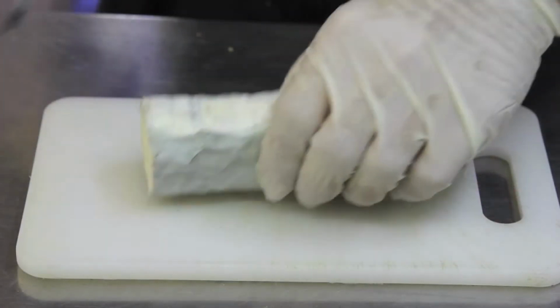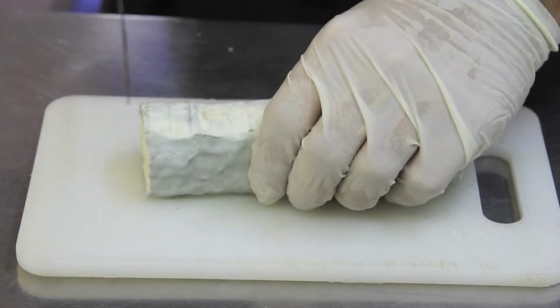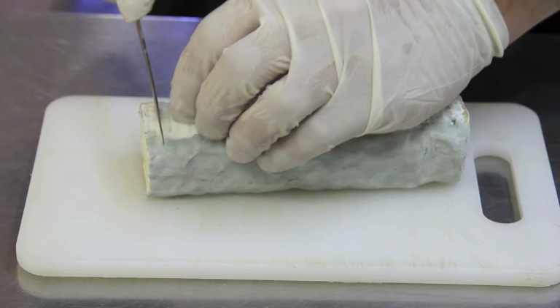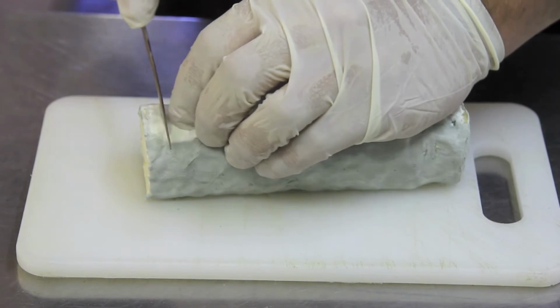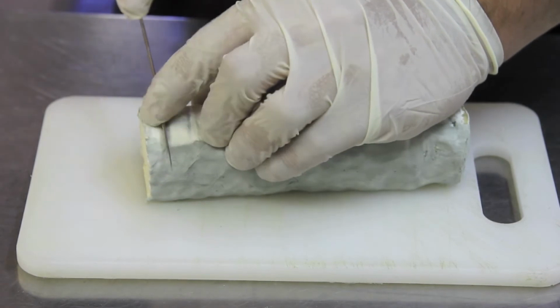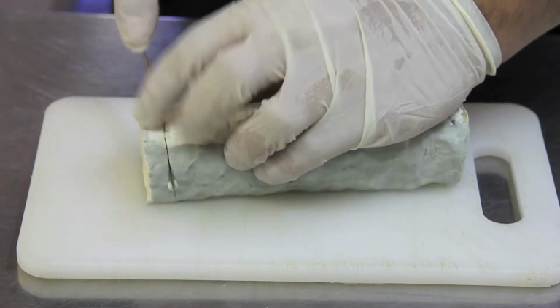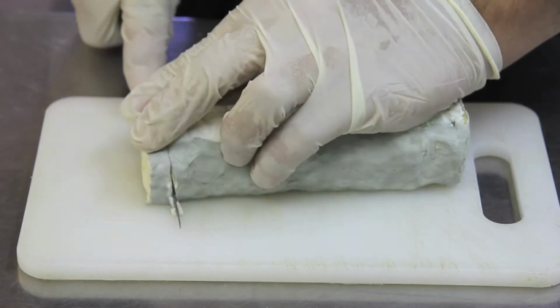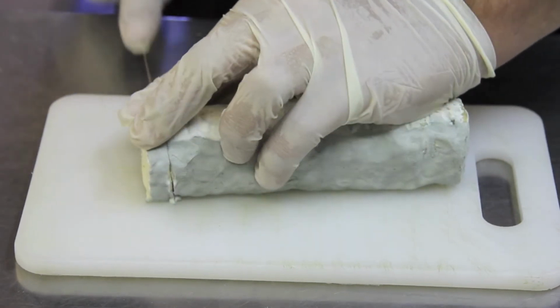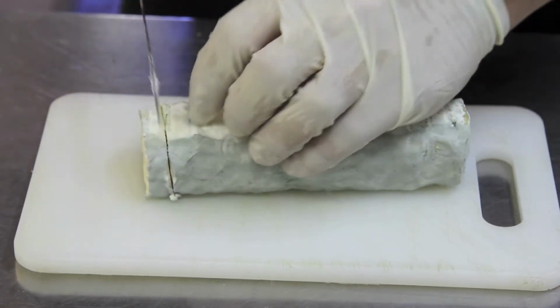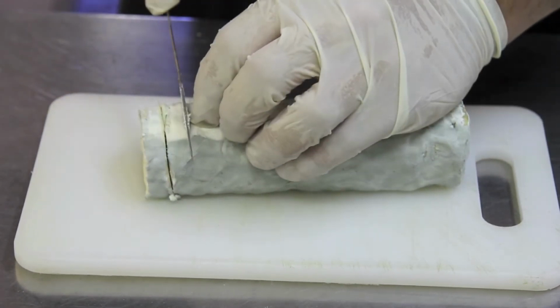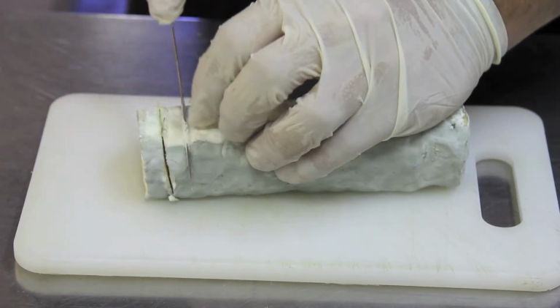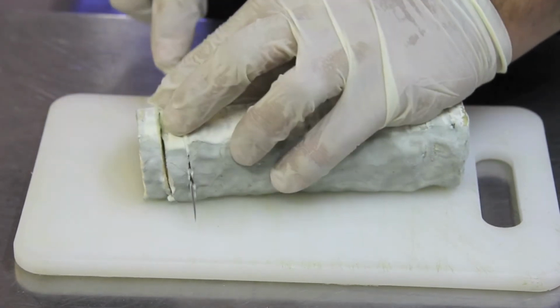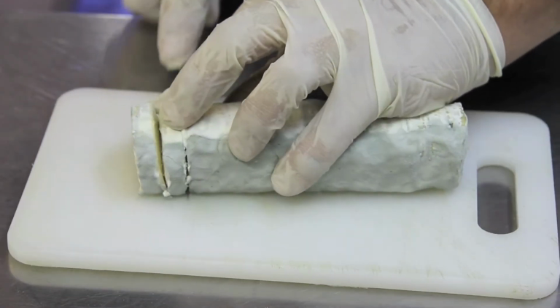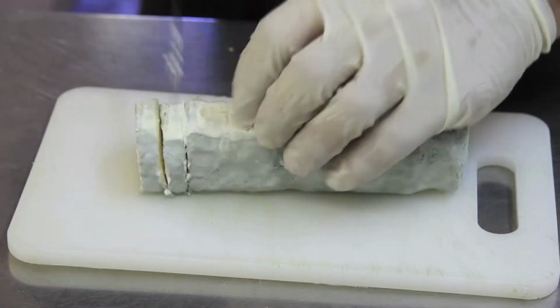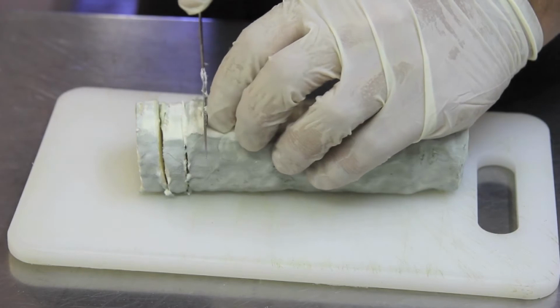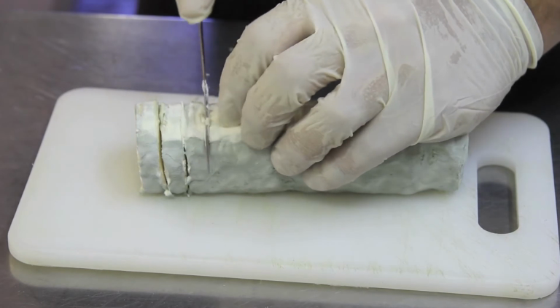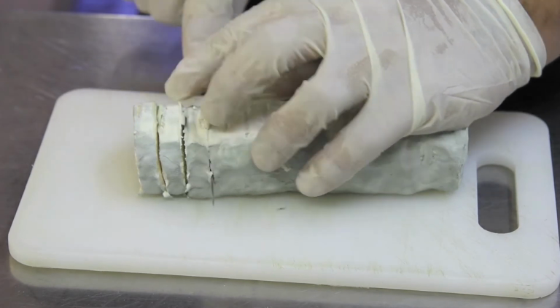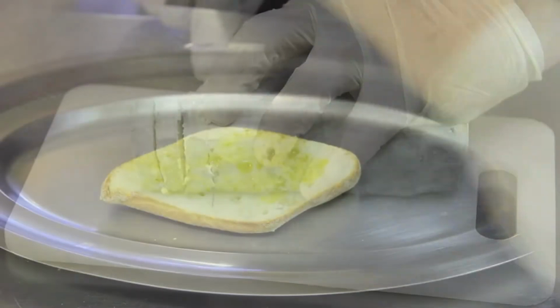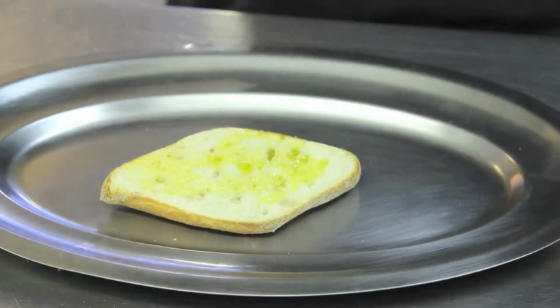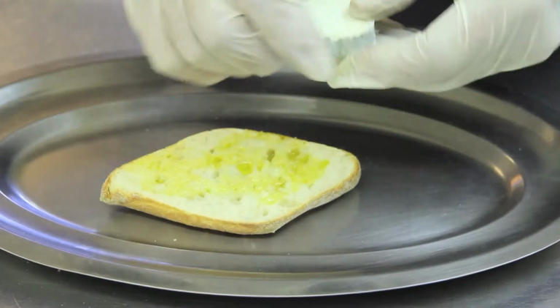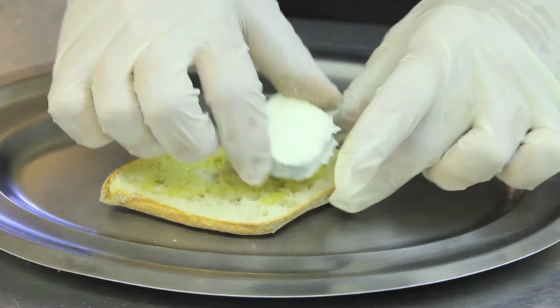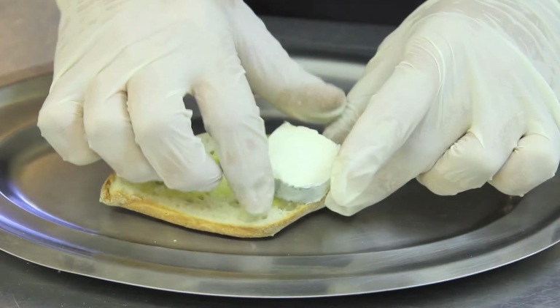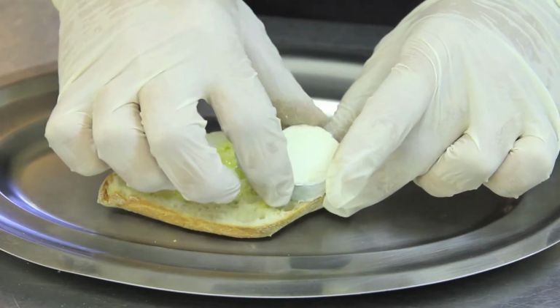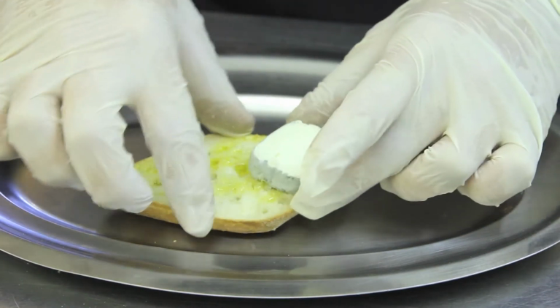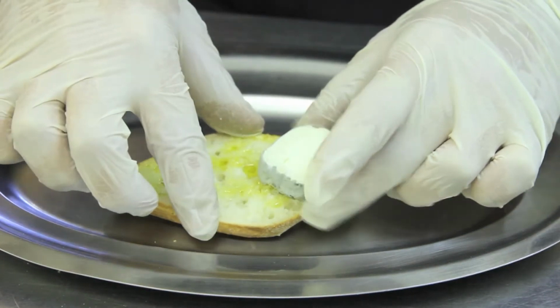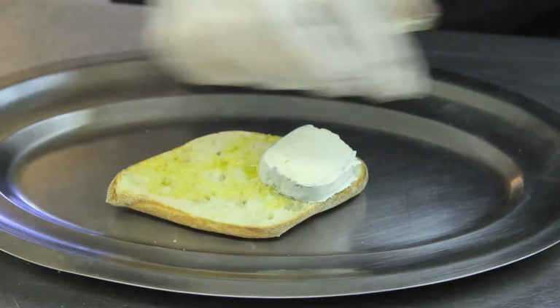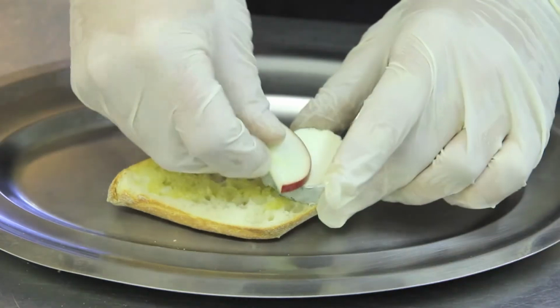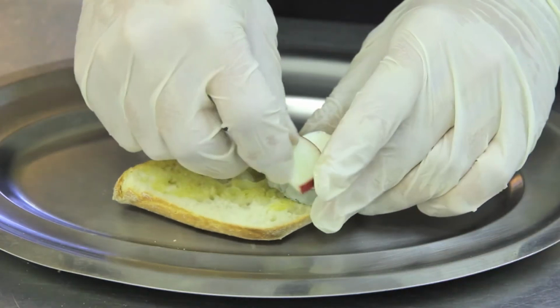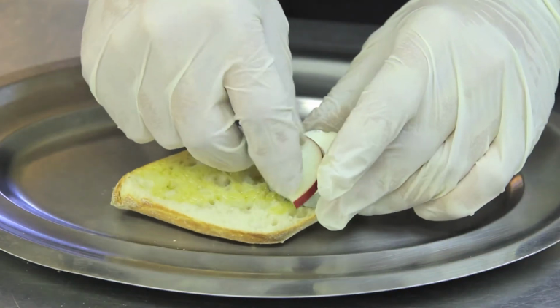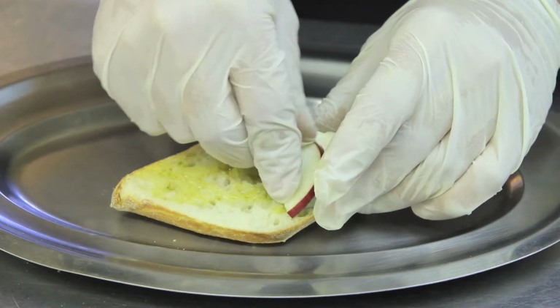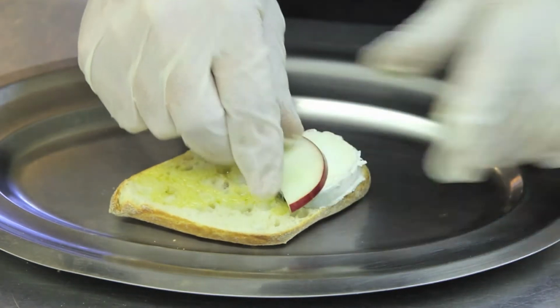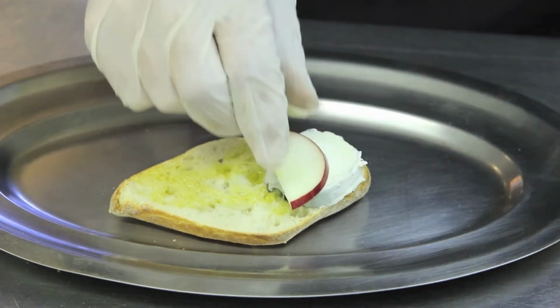The bûche de chèvres — we also cut nice slices of it. I arrange the rounds of goat cheese, then place a slice of apple on top.